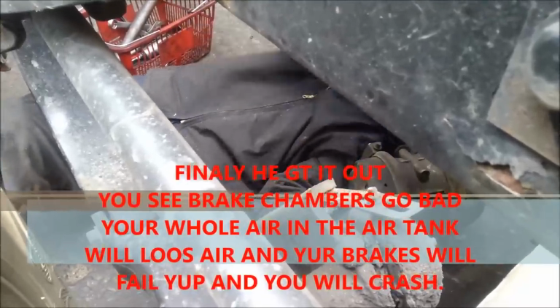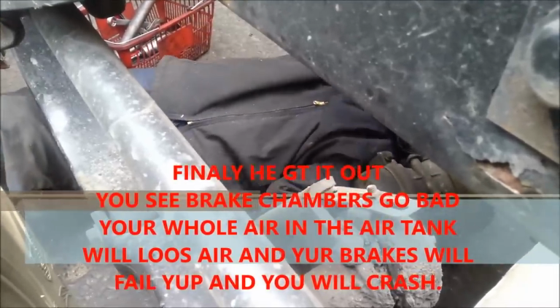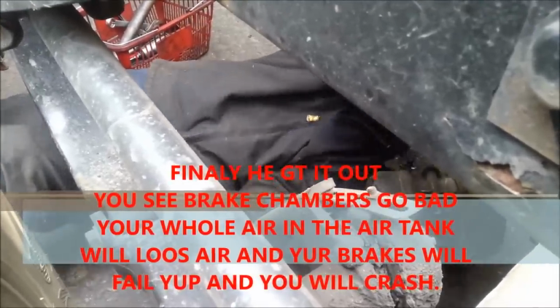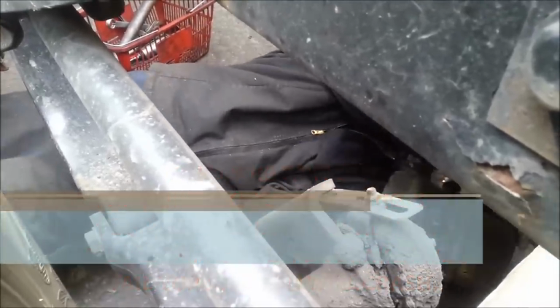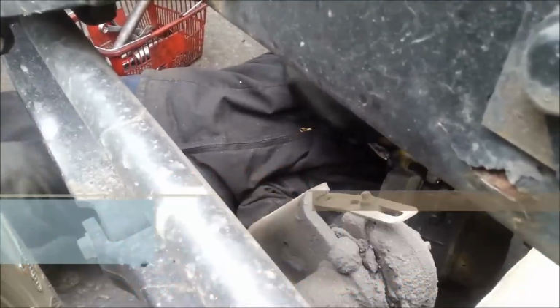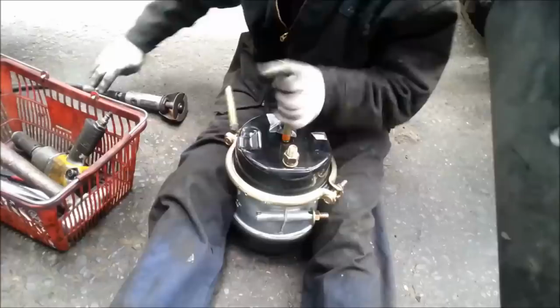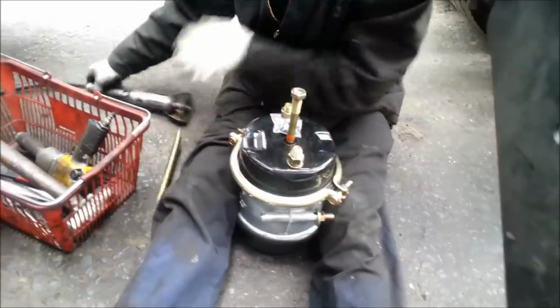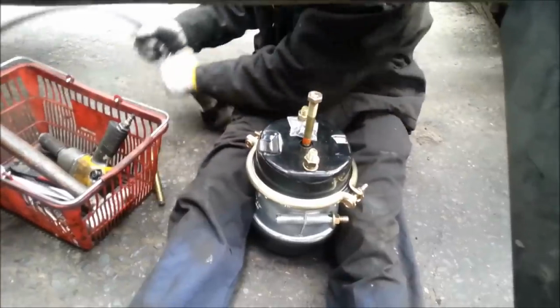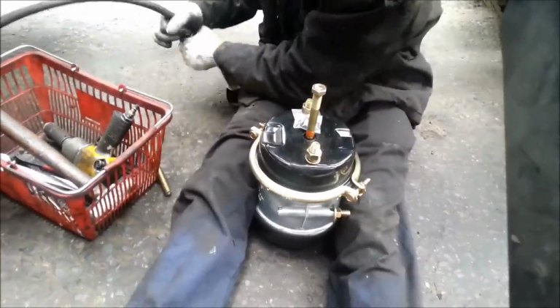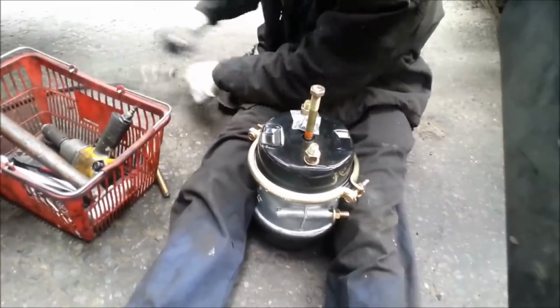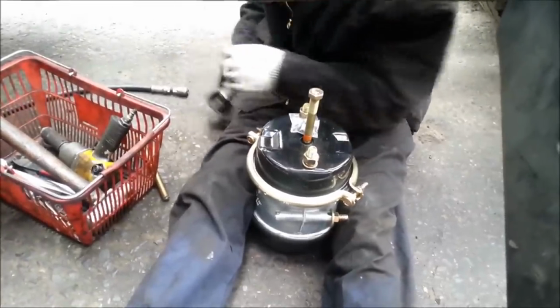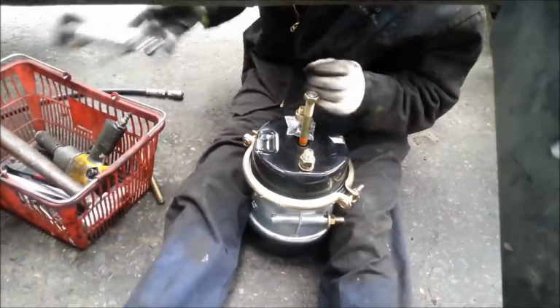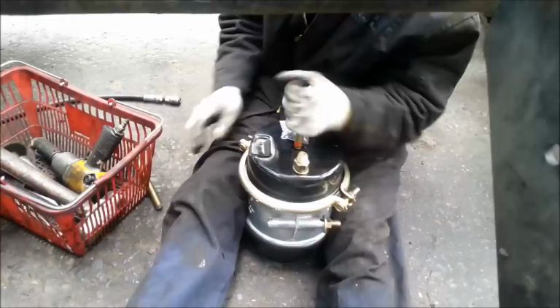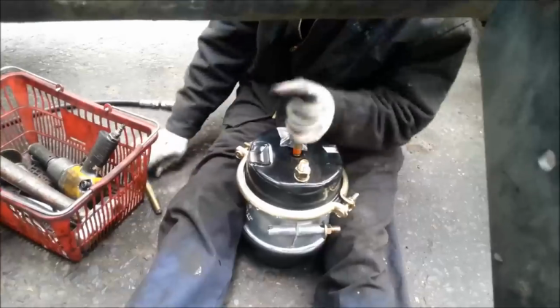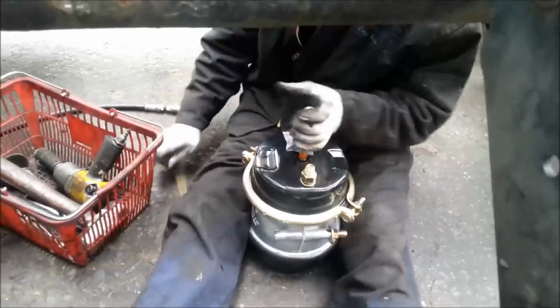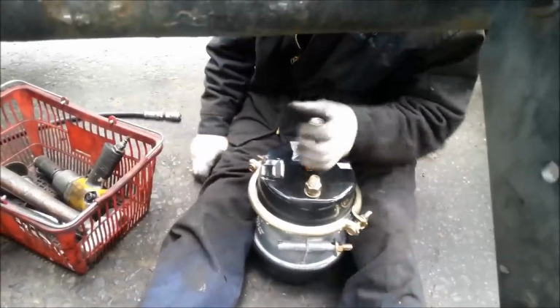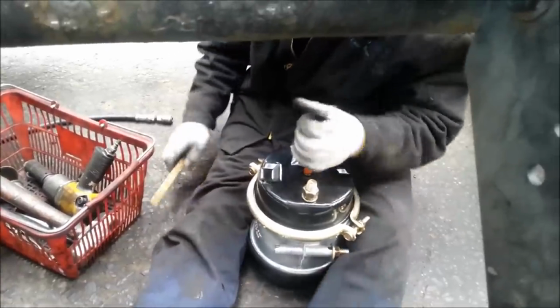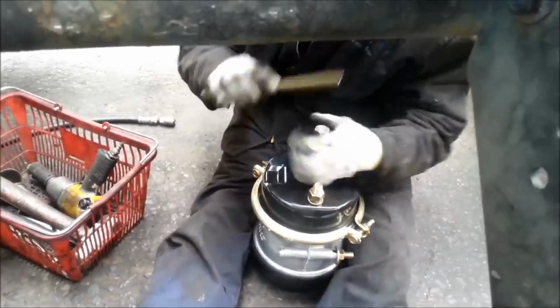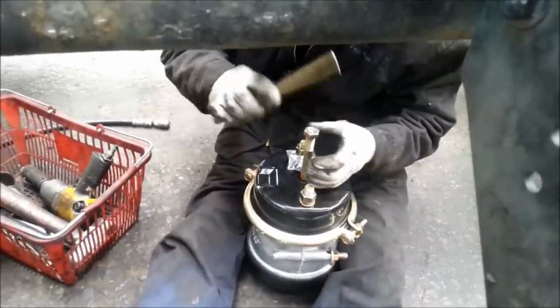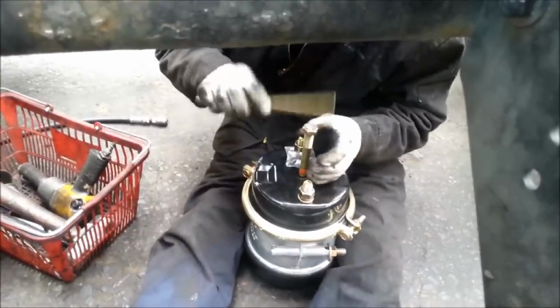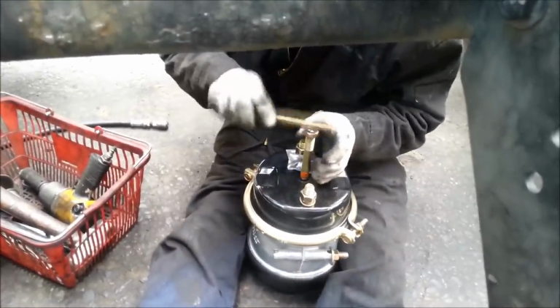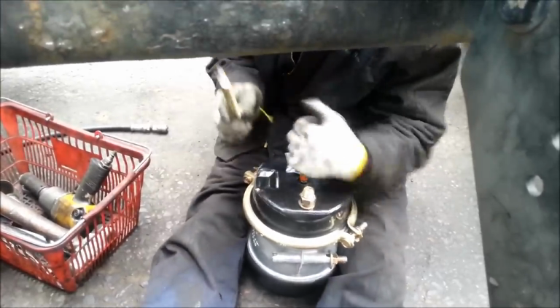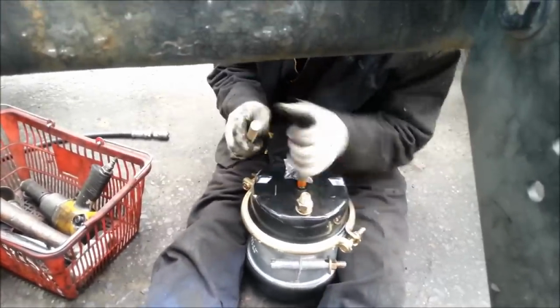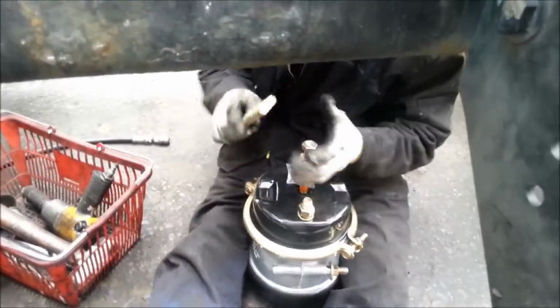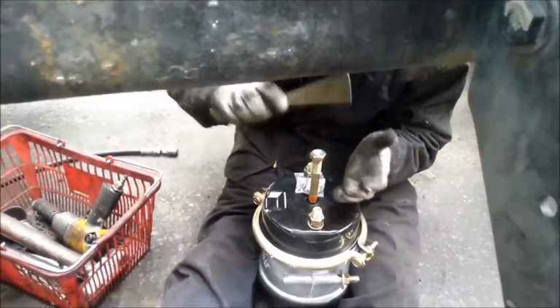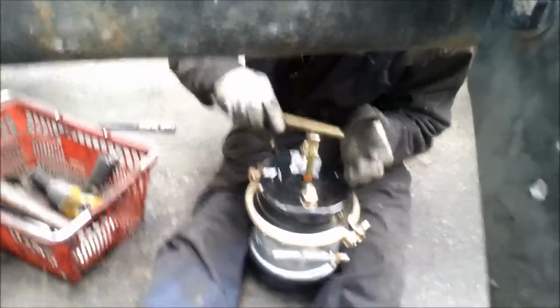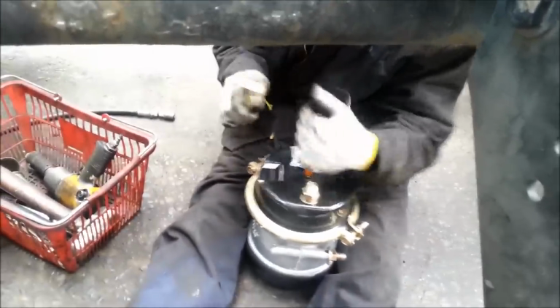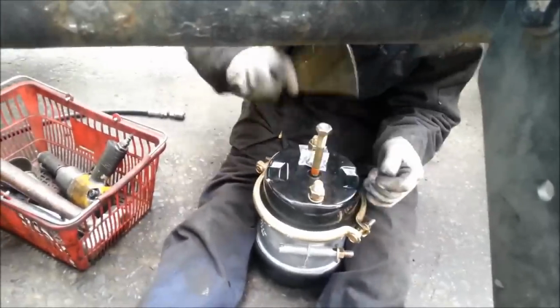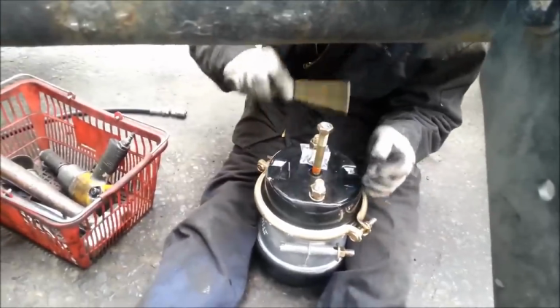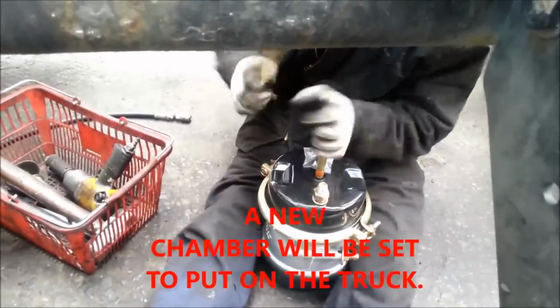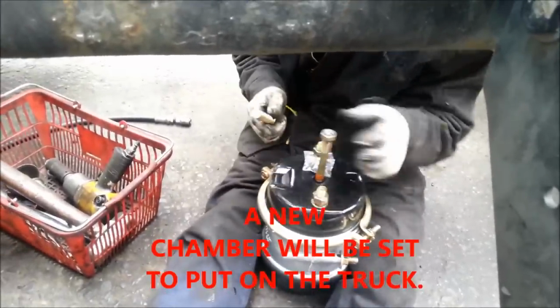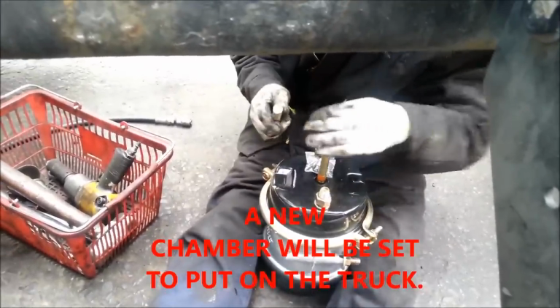All right, we got it off. We're going to get that nut right in. Once we've got that nut right in, we're going to put this chamber back on where it belongs and we're good to go.